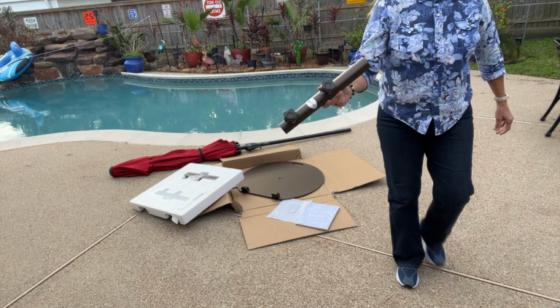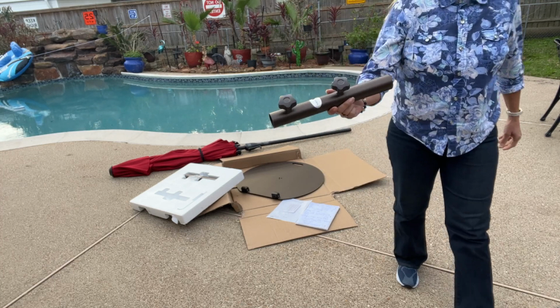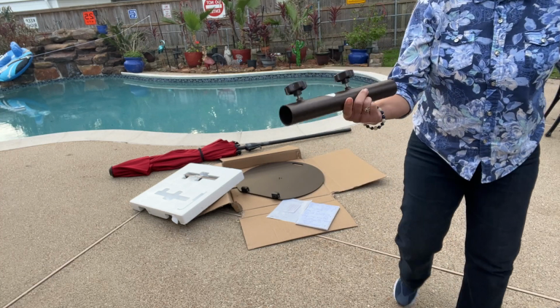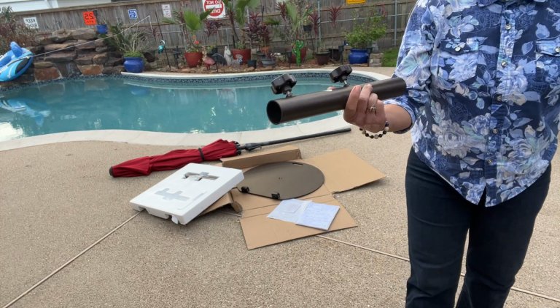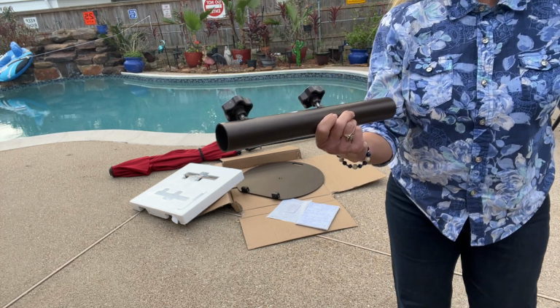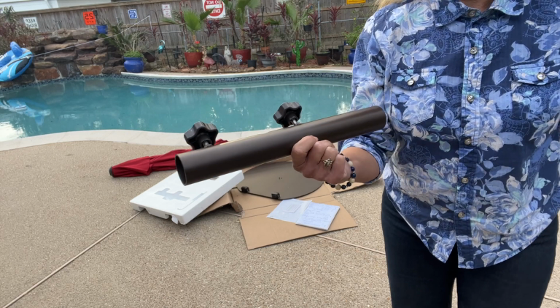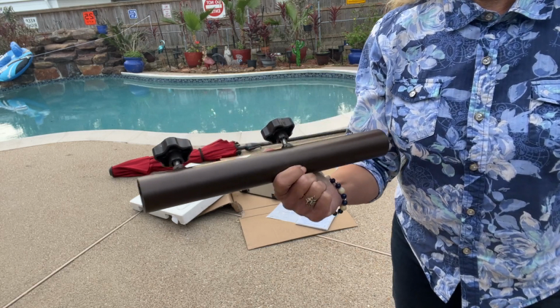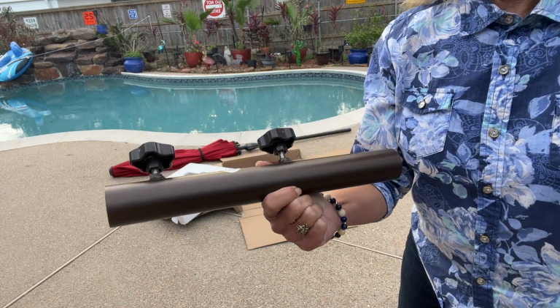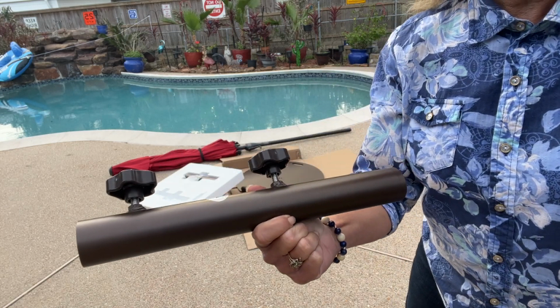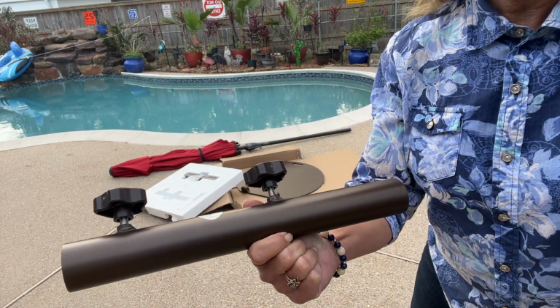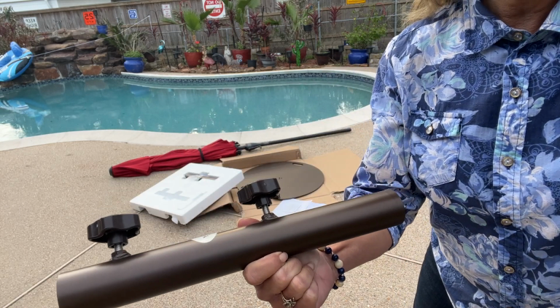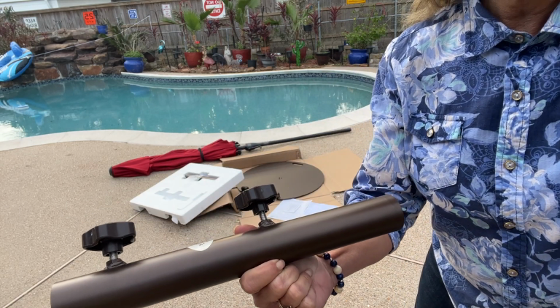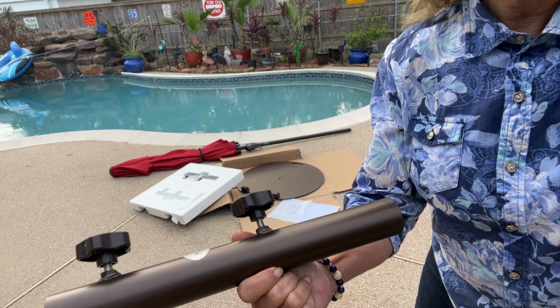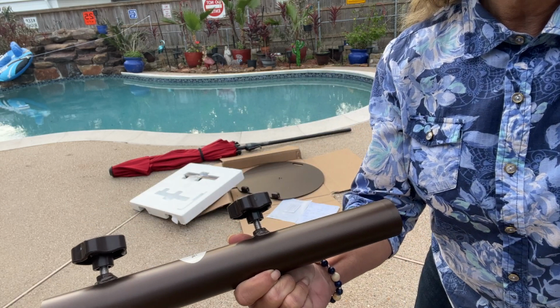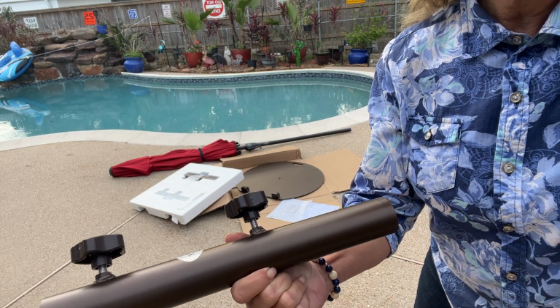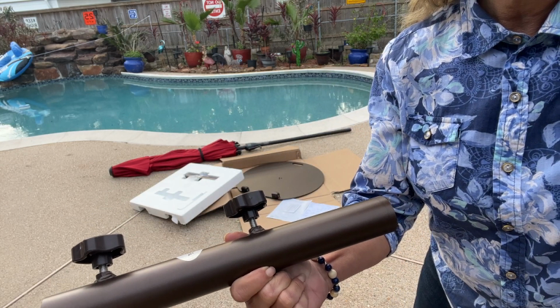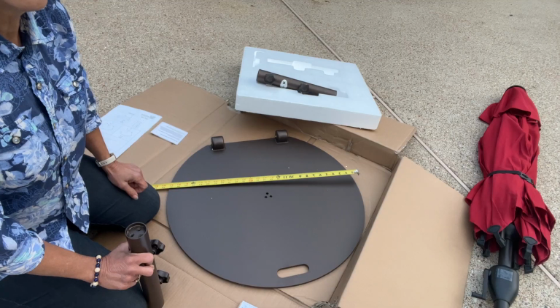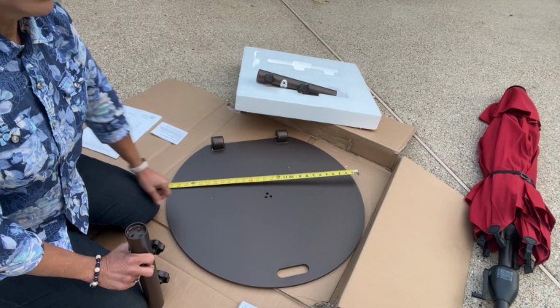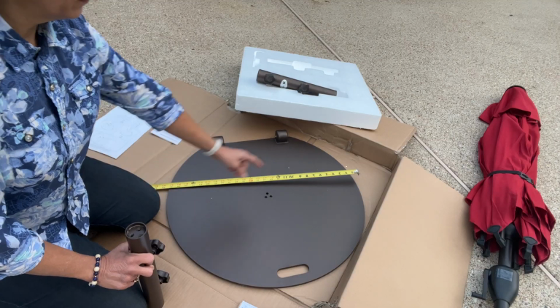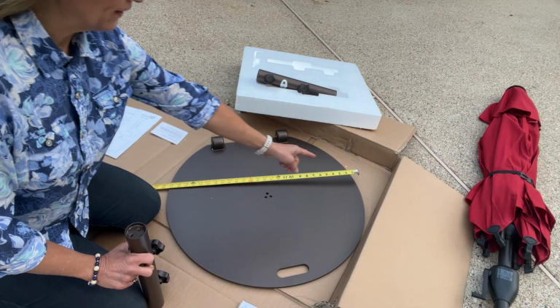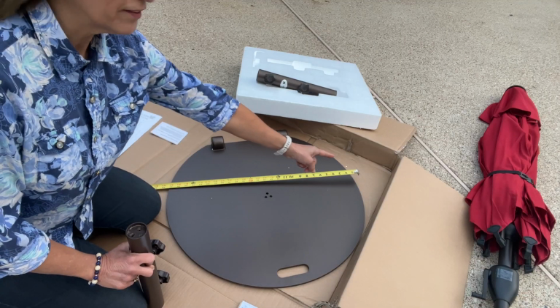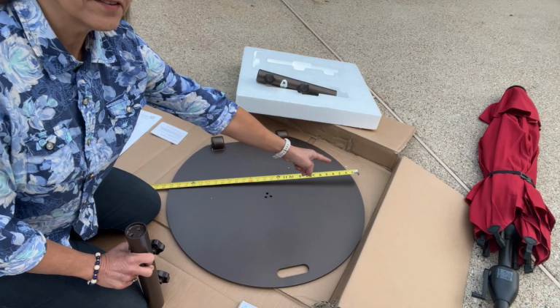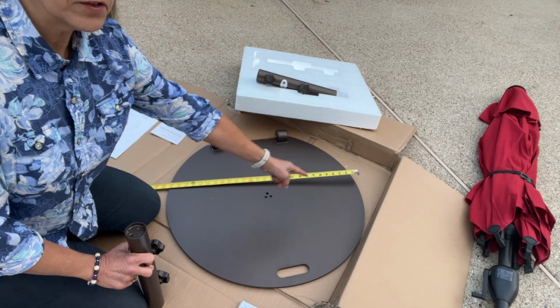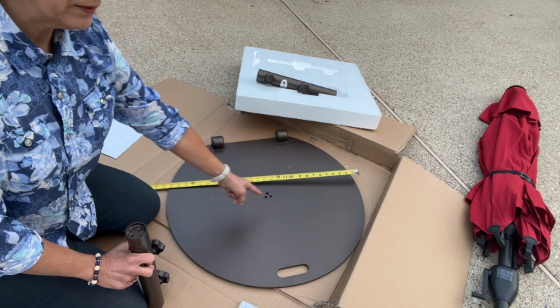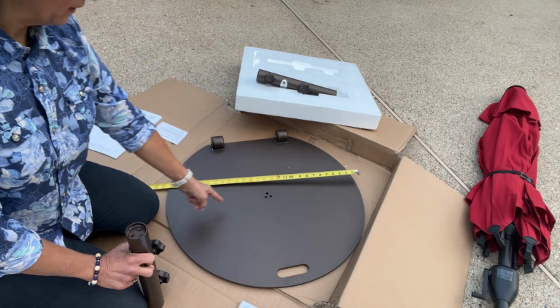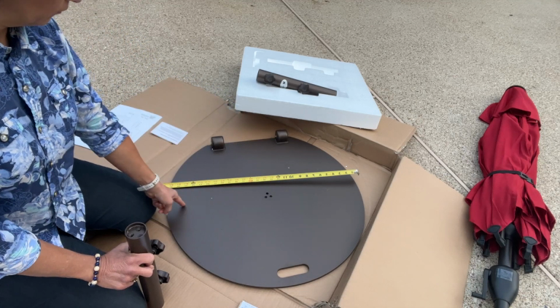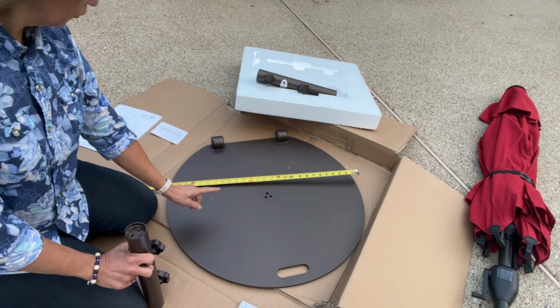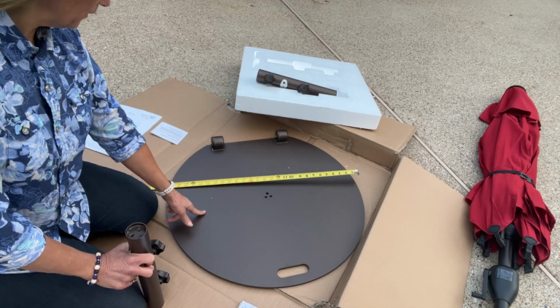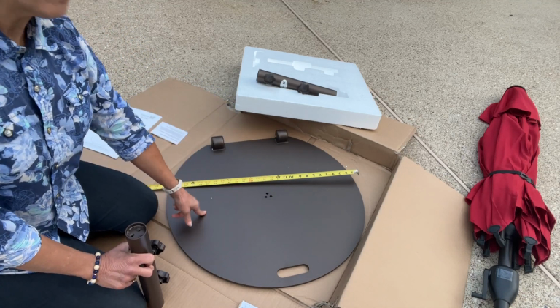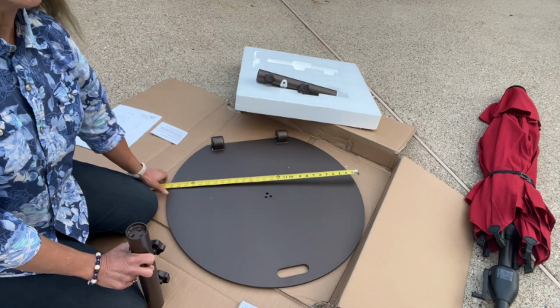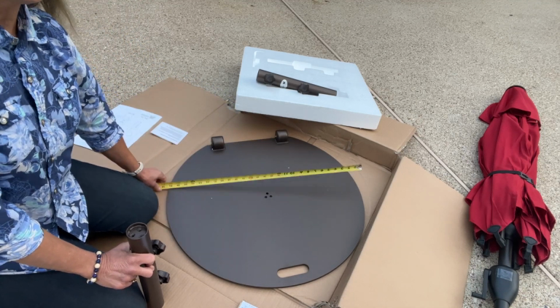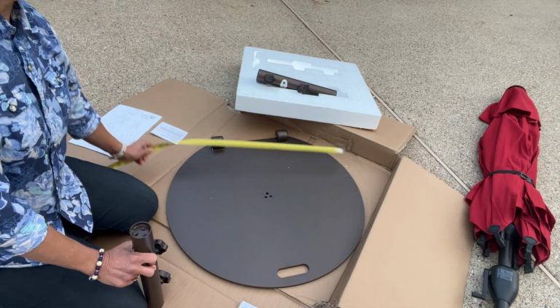So look at this pretty color. Let me bring you closer and show you all the details. This is going to be a large 27-inch diameter.